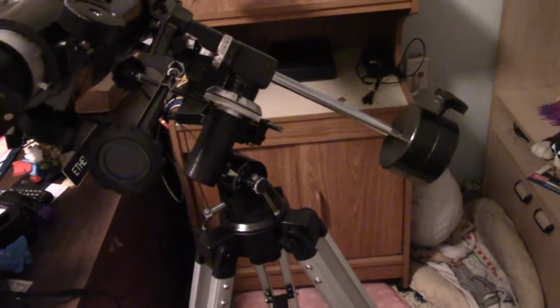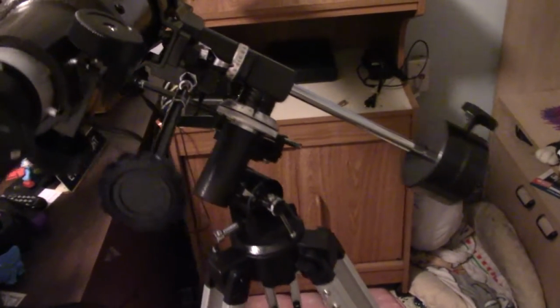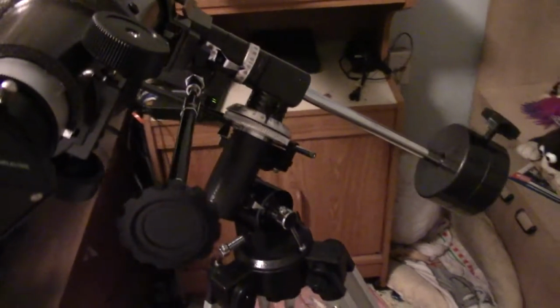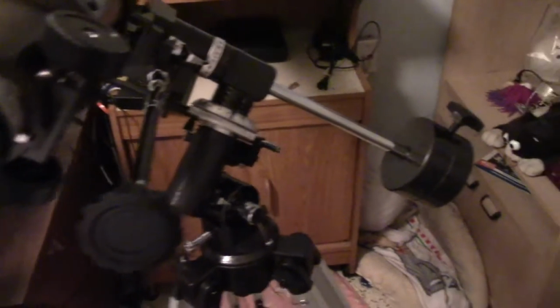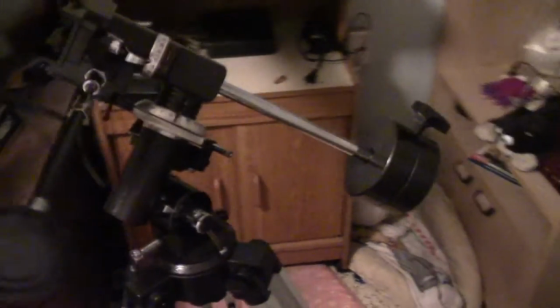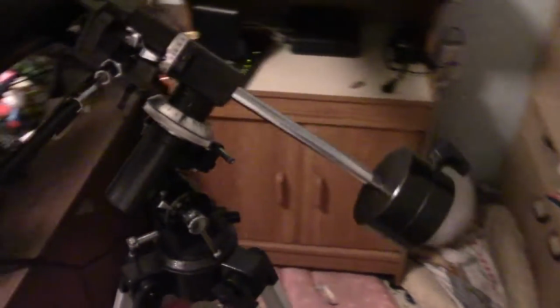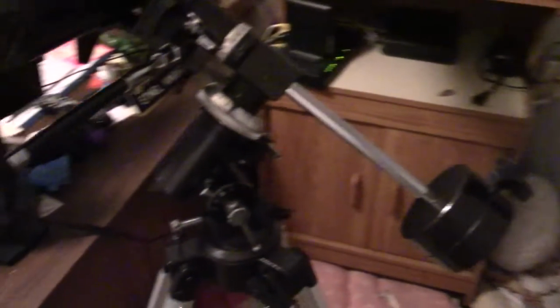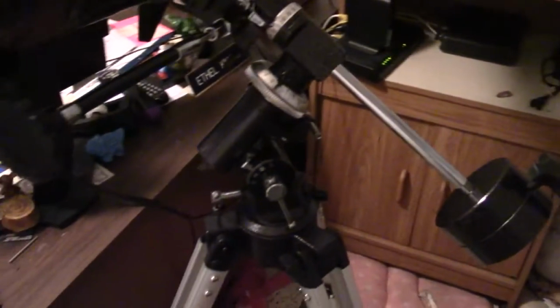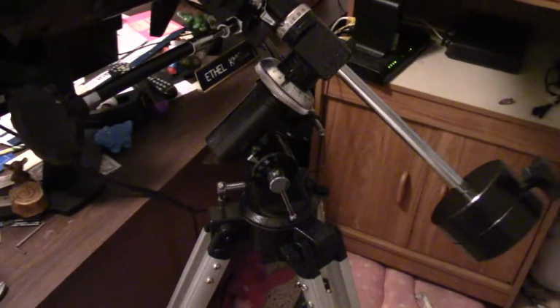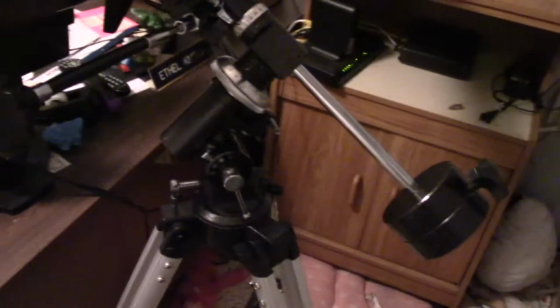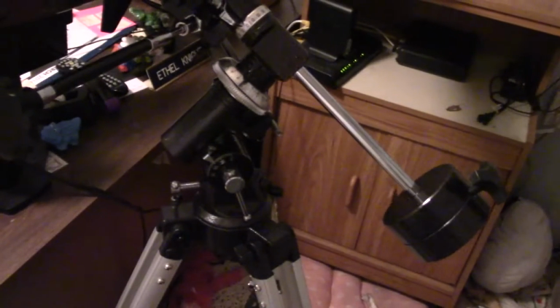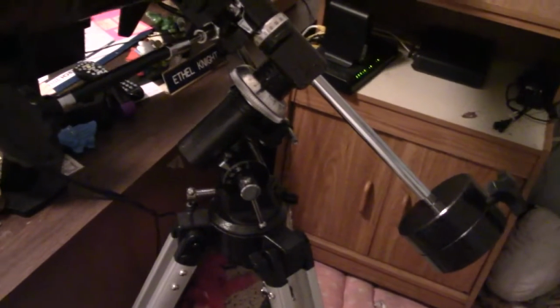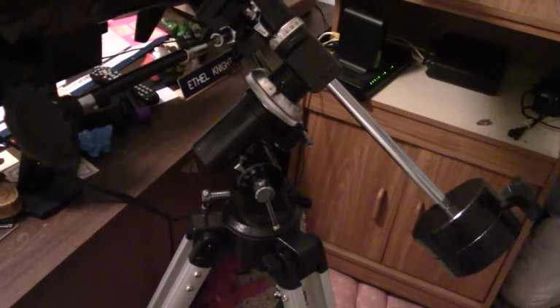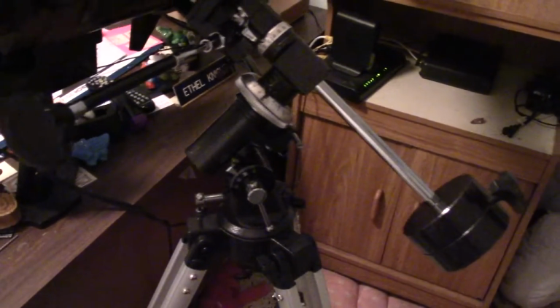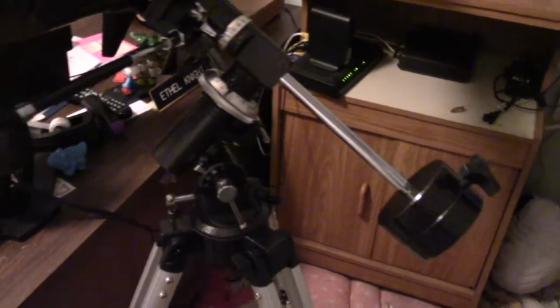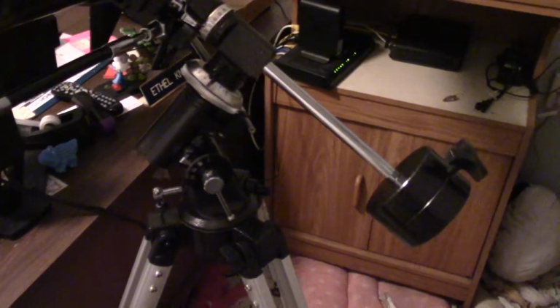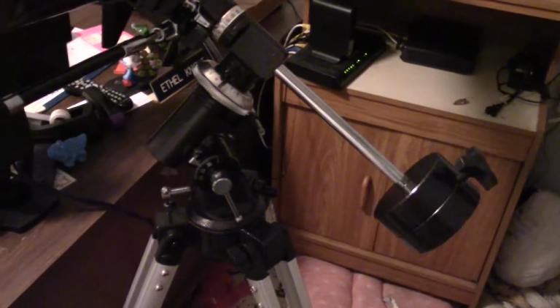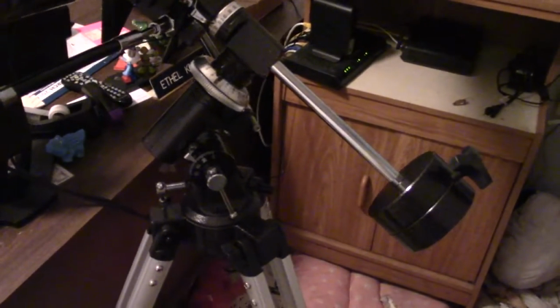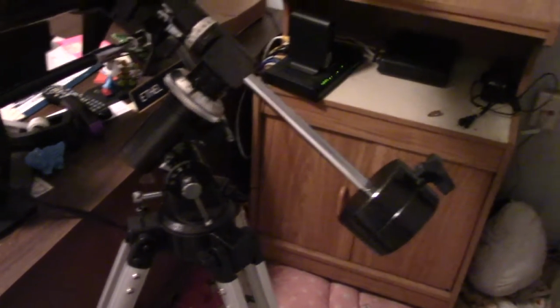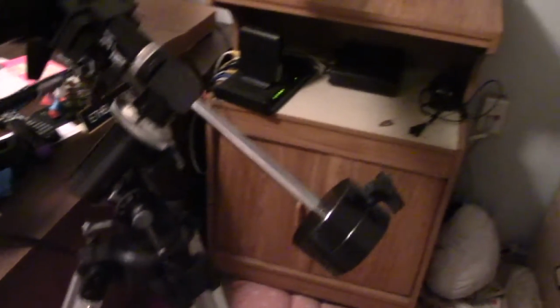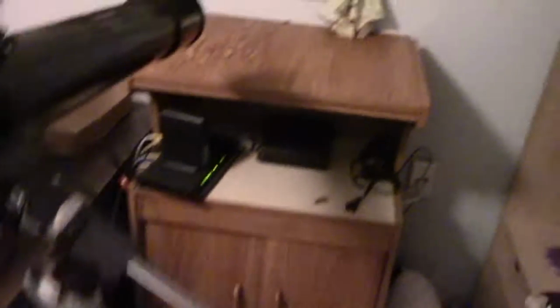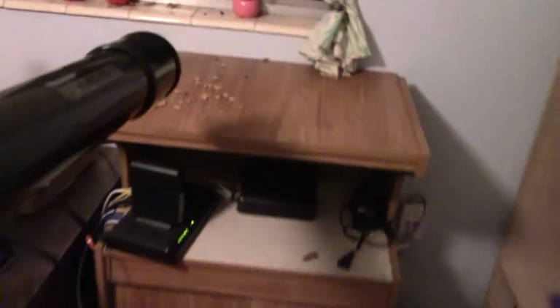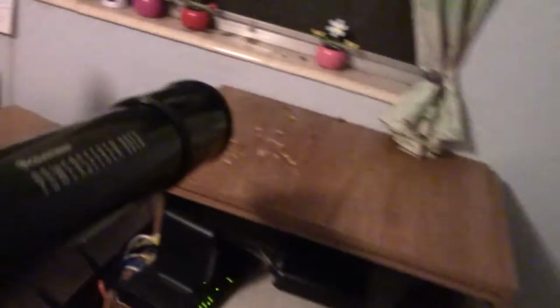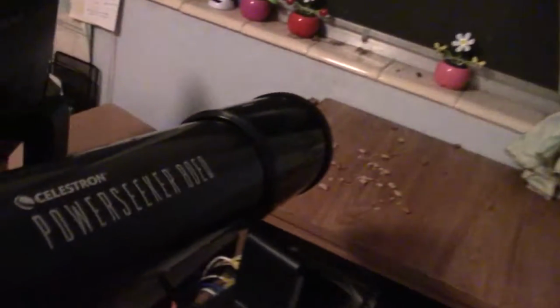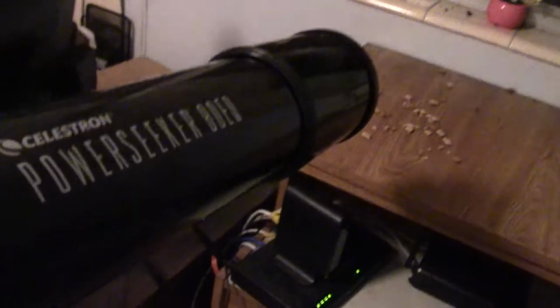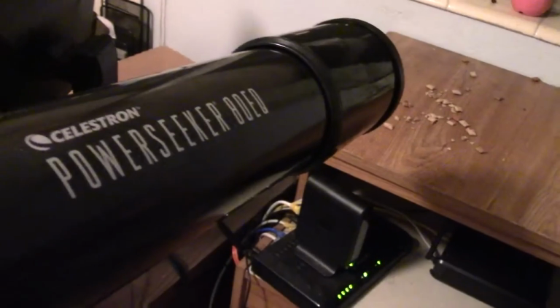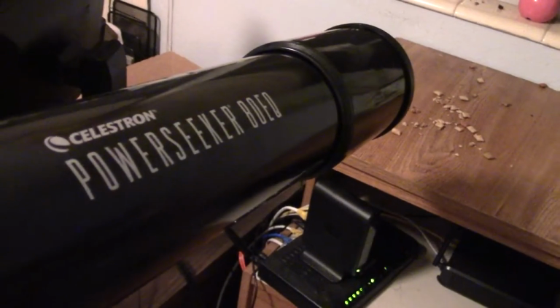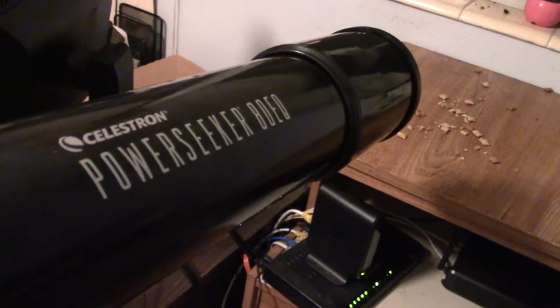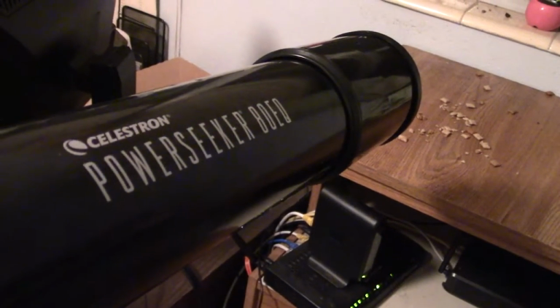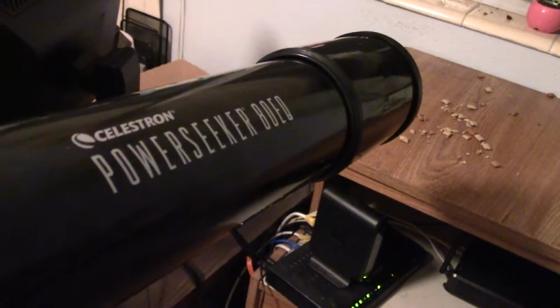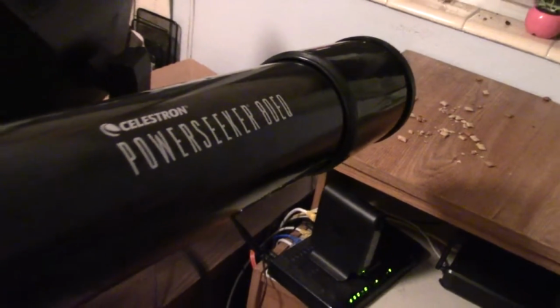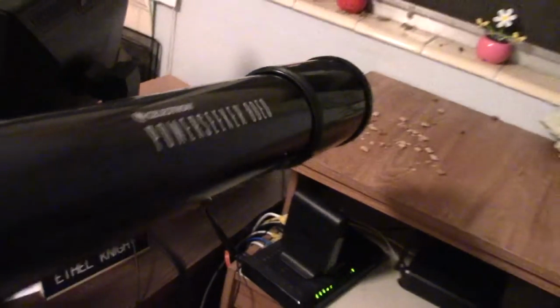Basically, that's taking your EQ telescope — like the Celestron Power Seeker 80 EQ that I have here — and converting it to alt-azimuth mode.